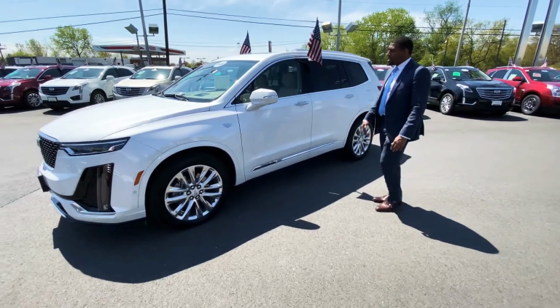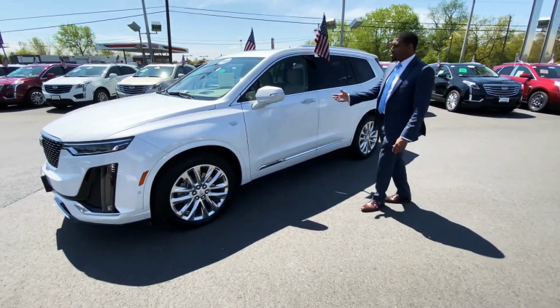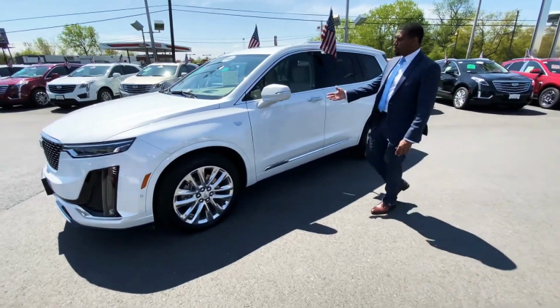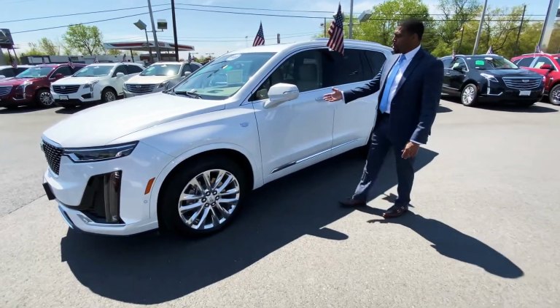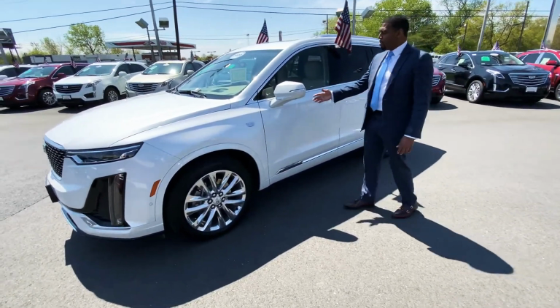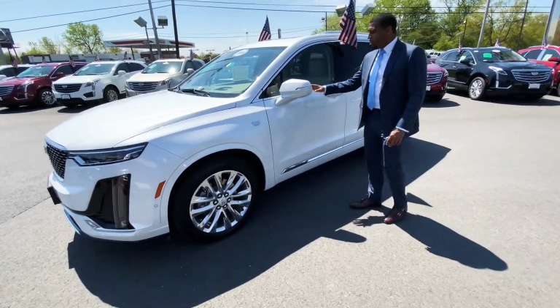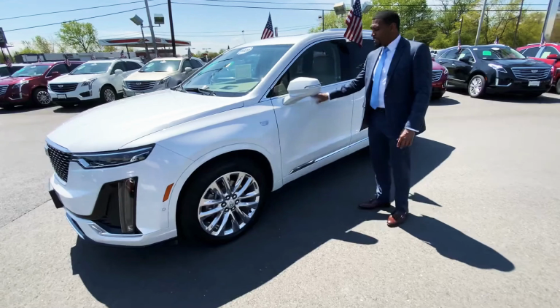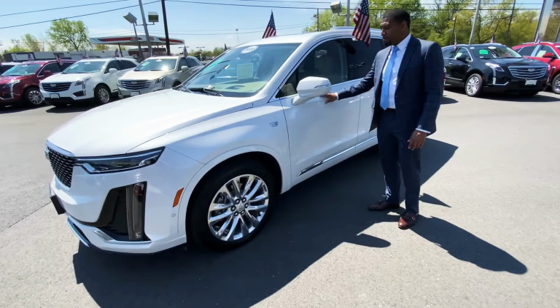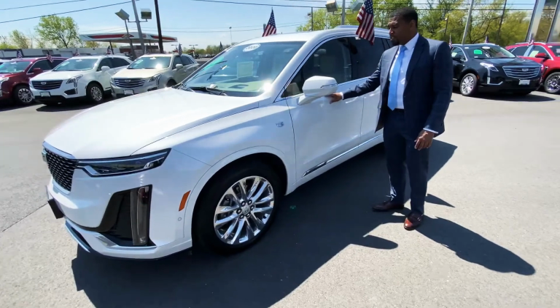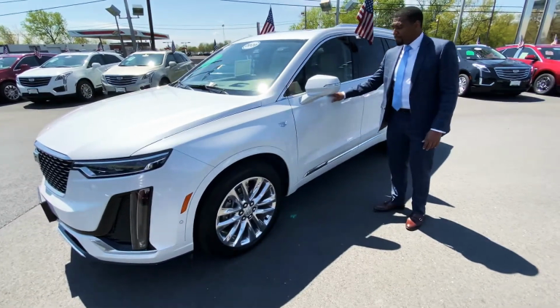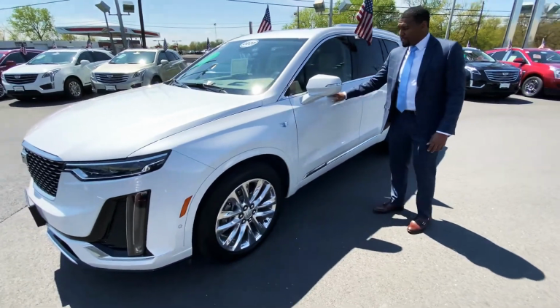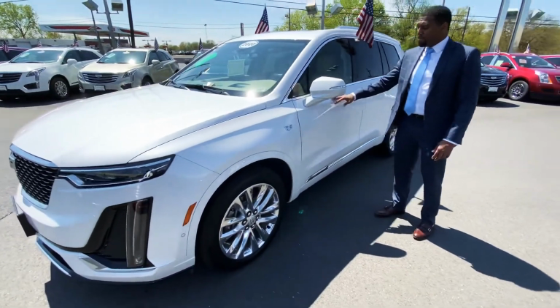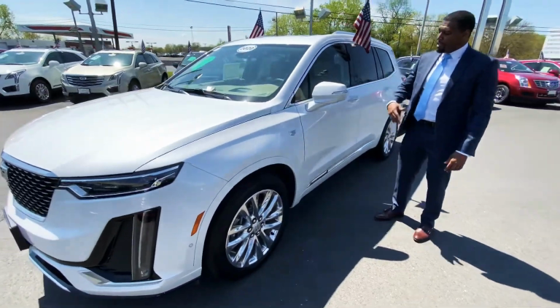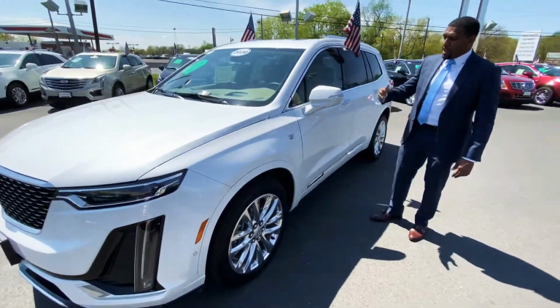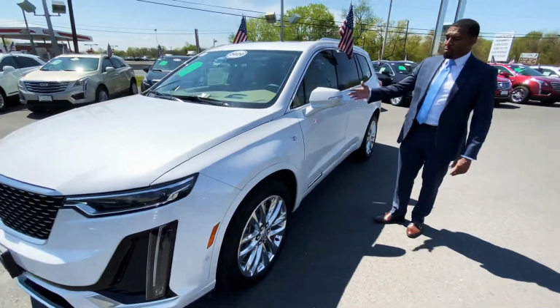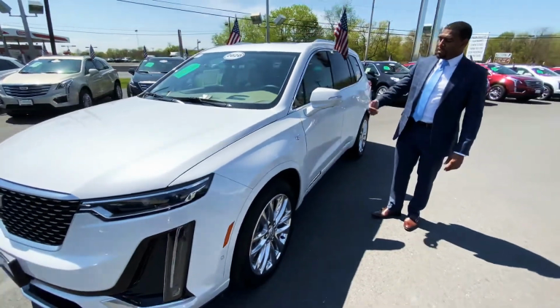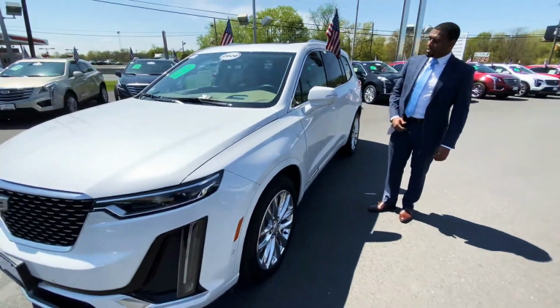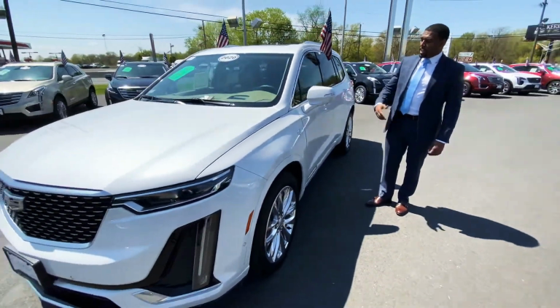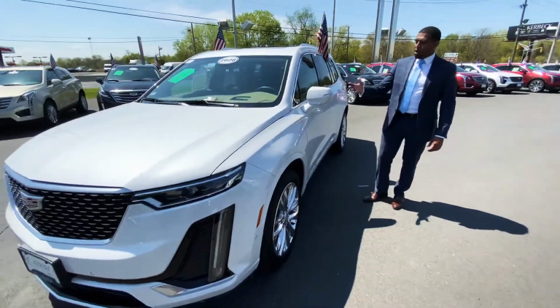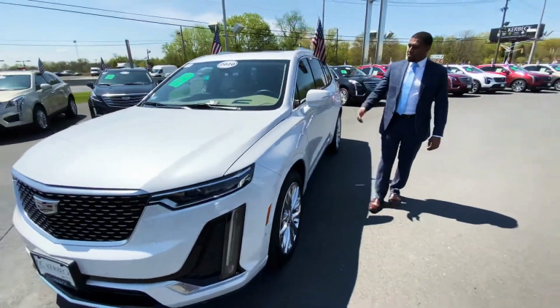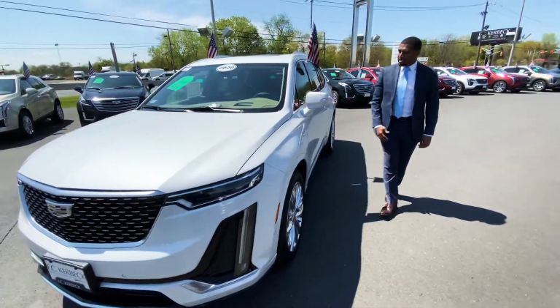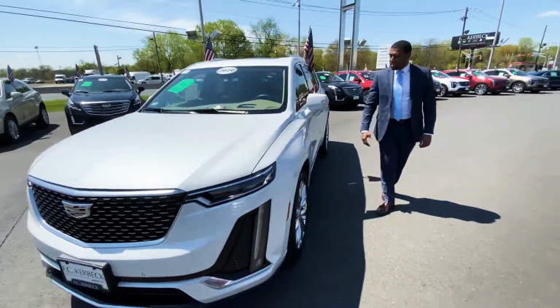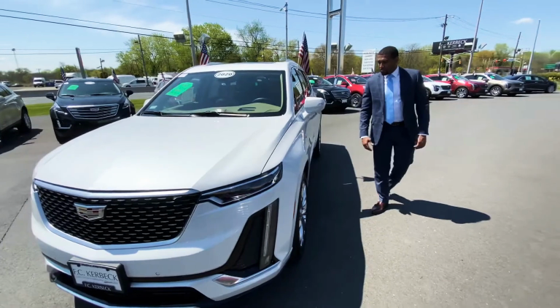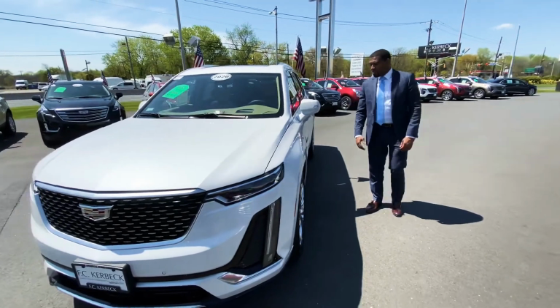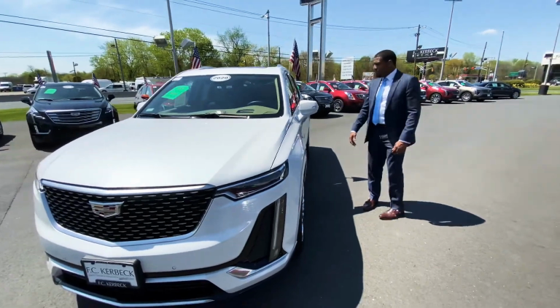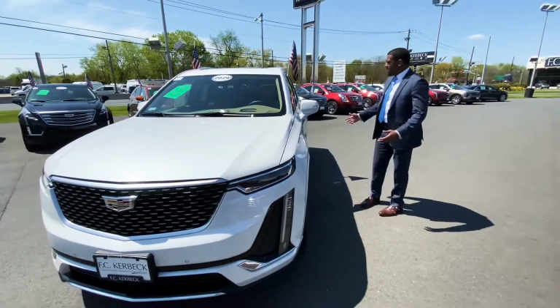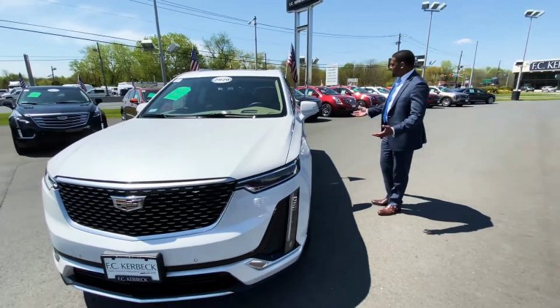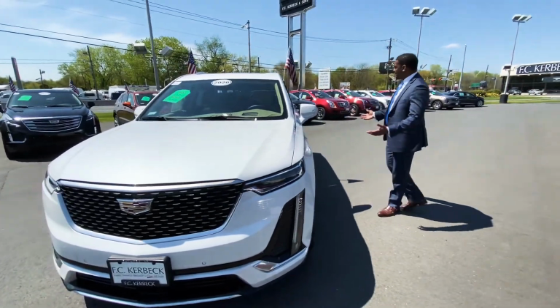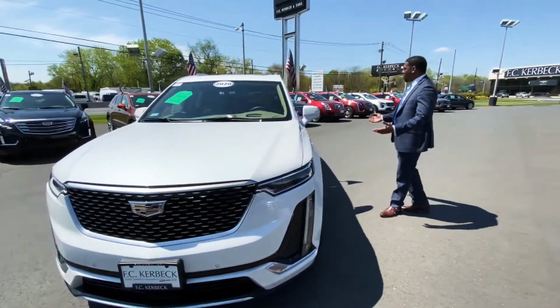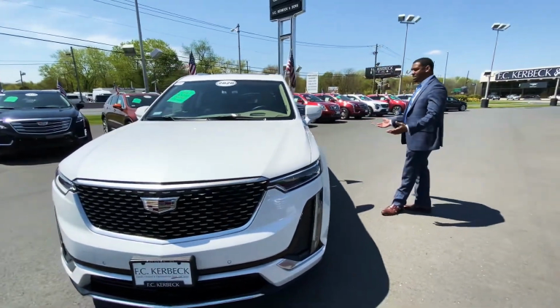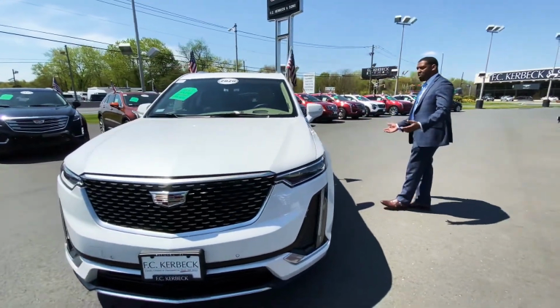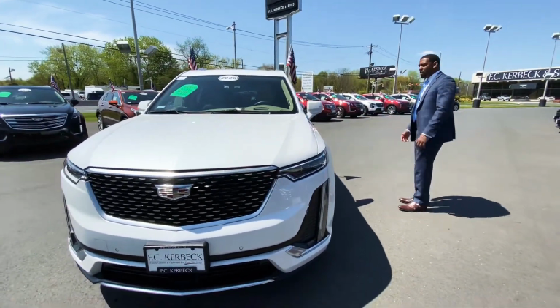This is a beautiful vehicle in a white diamond color. The tri-coat paint gives you a nice pearl effect. The vehicle is great with chrome accents all the way around.